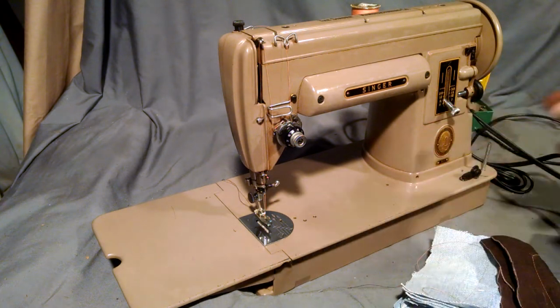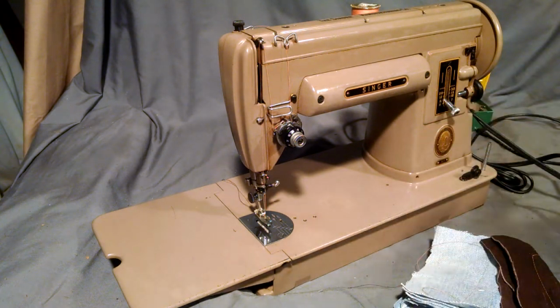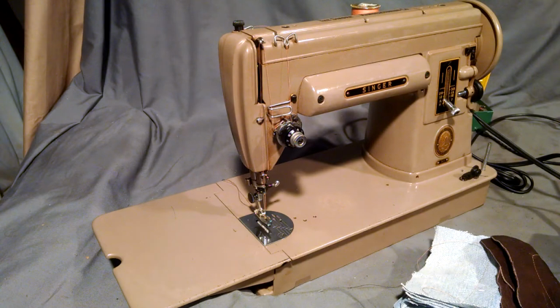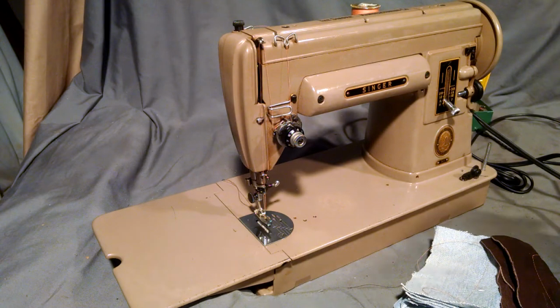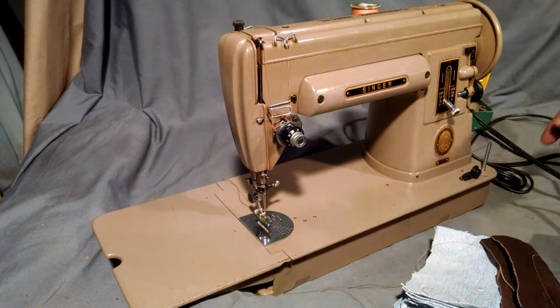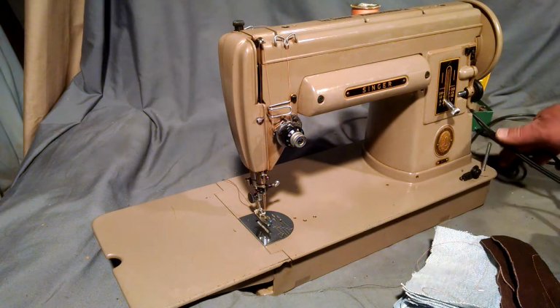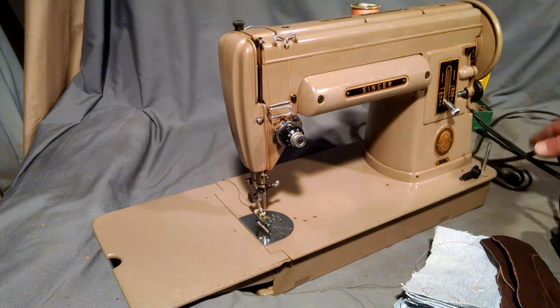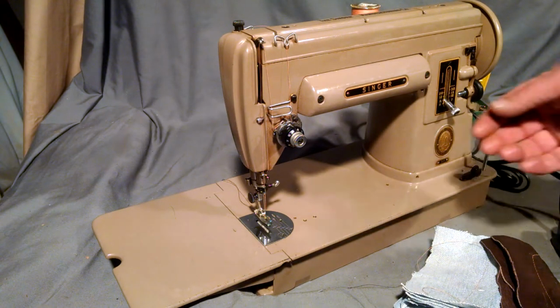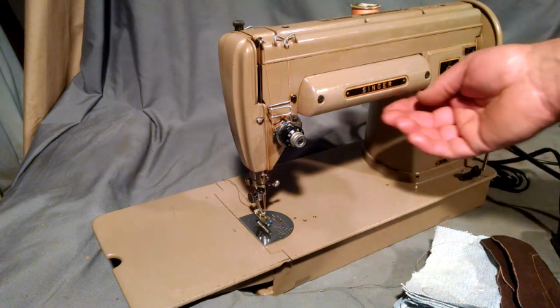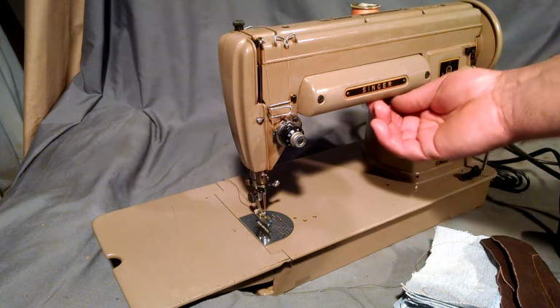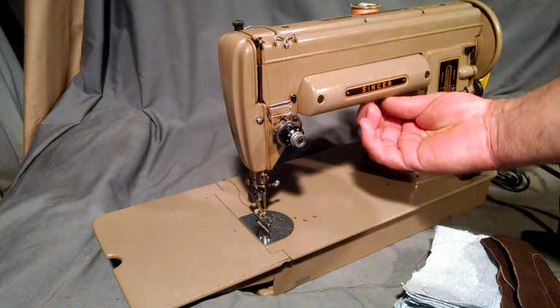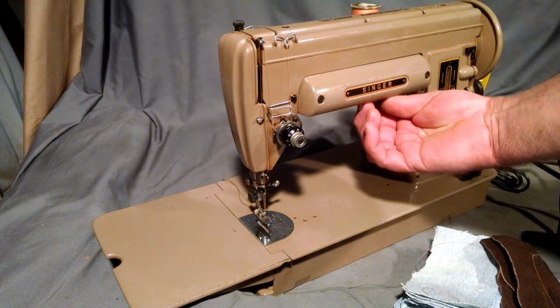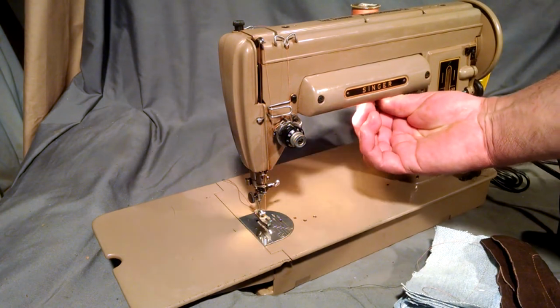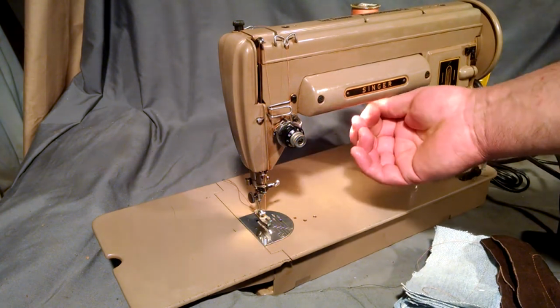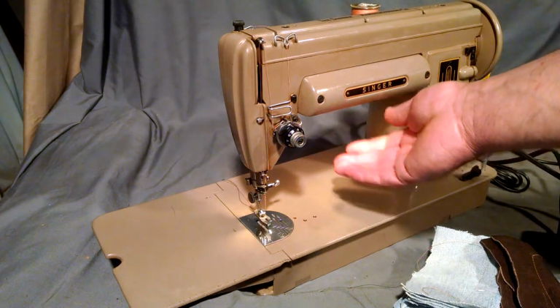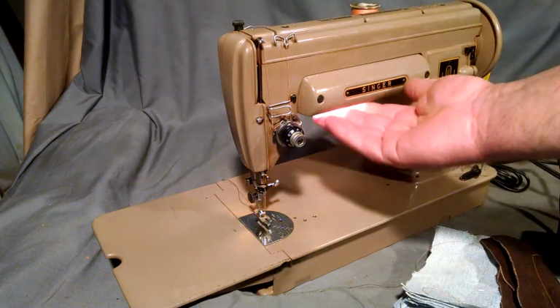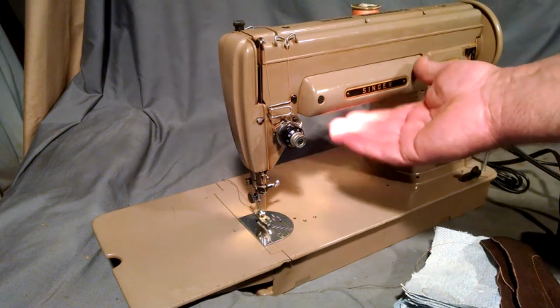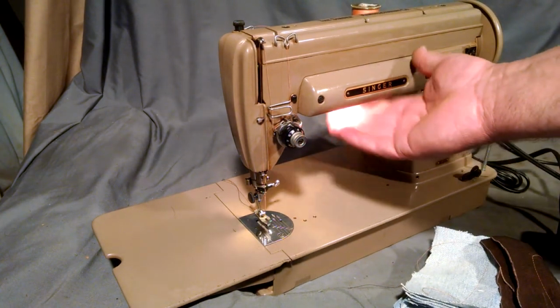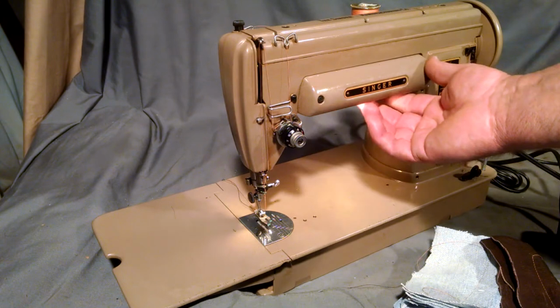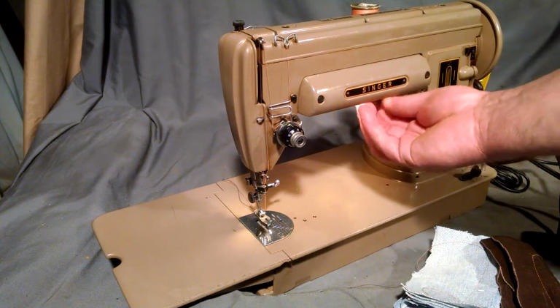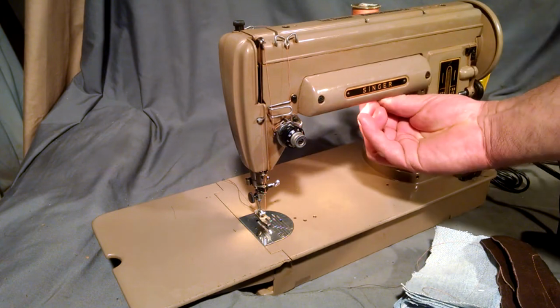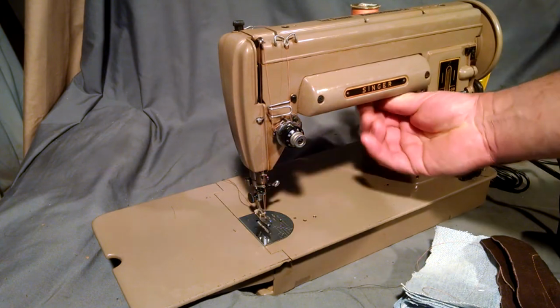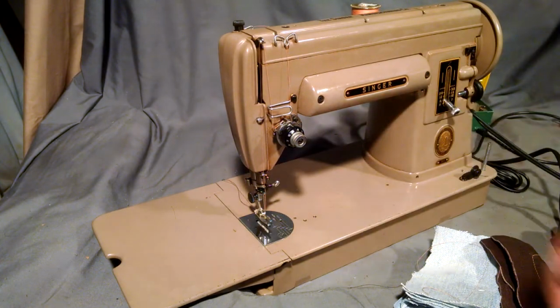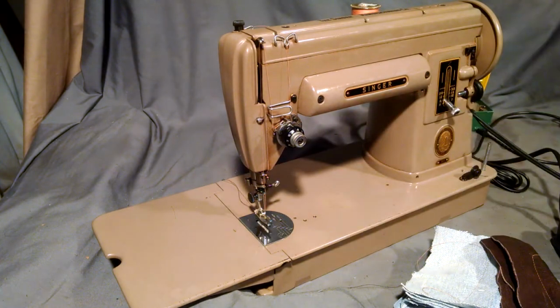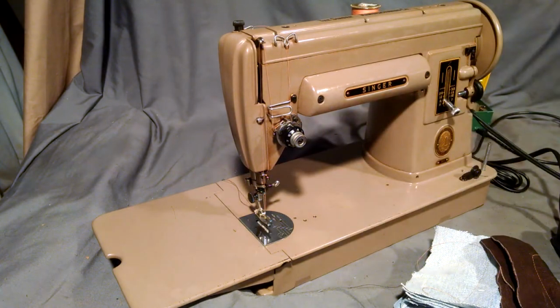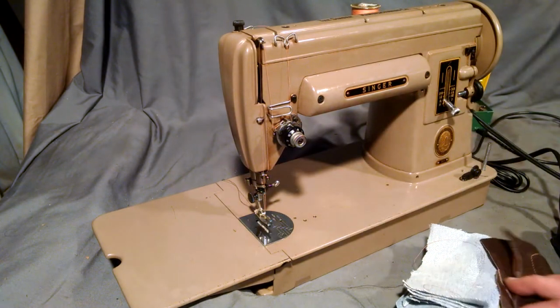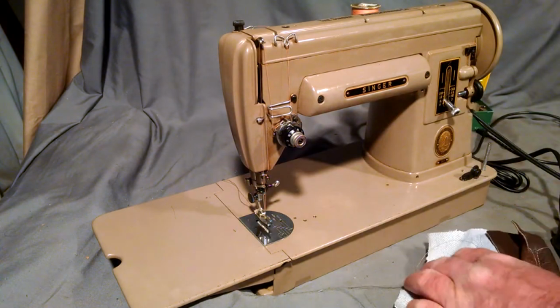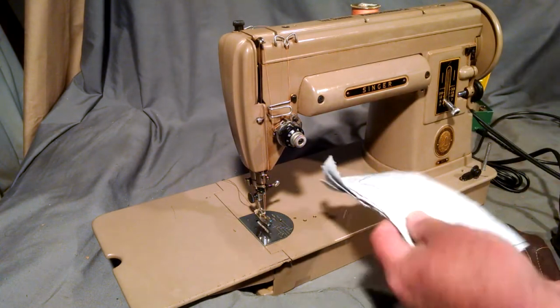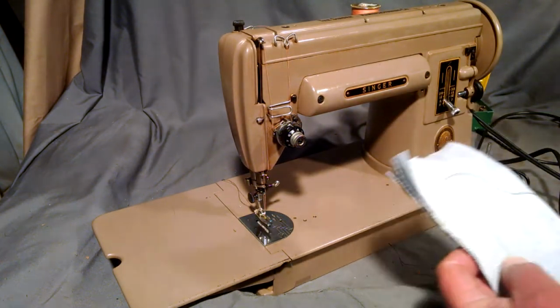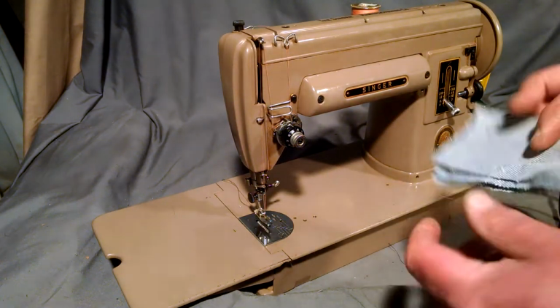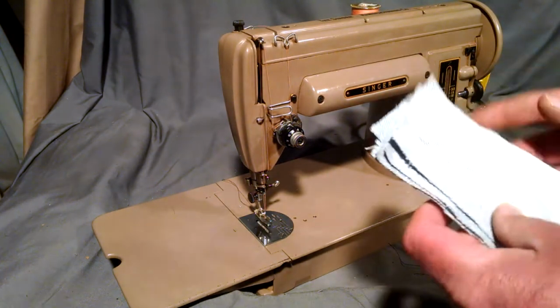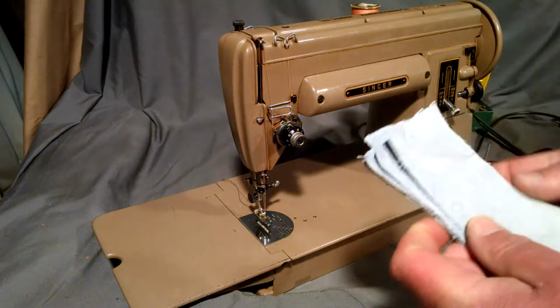The machine's been serviced. It's got a new cord, runs pretty good. Light works. Passes a tap test. And basically just going to show you how it stitches.